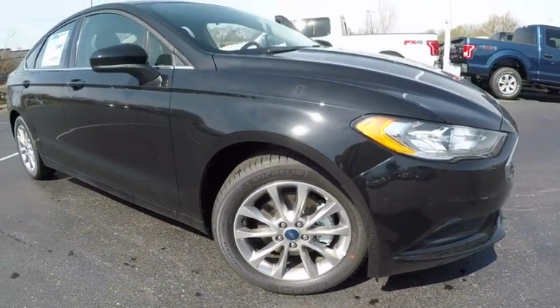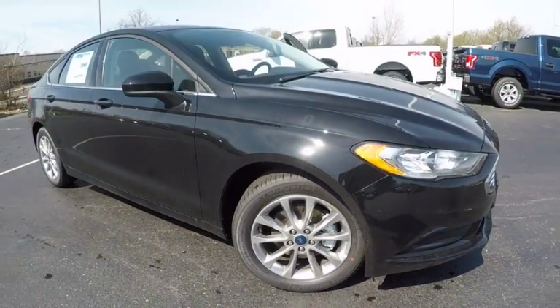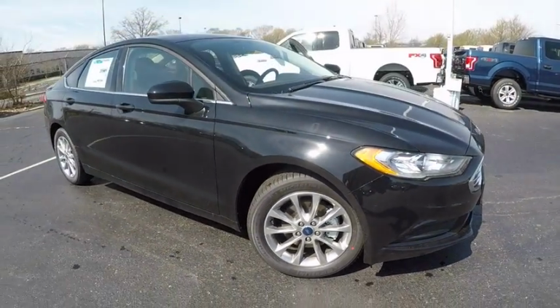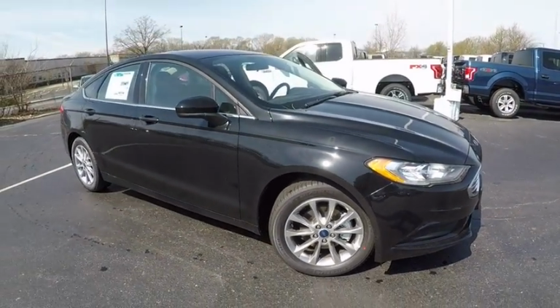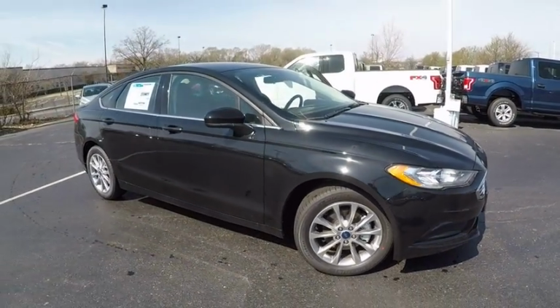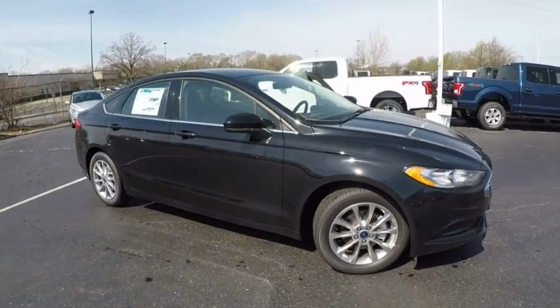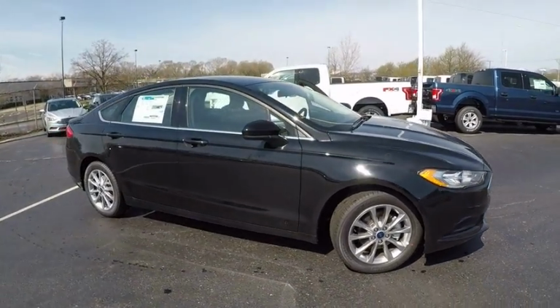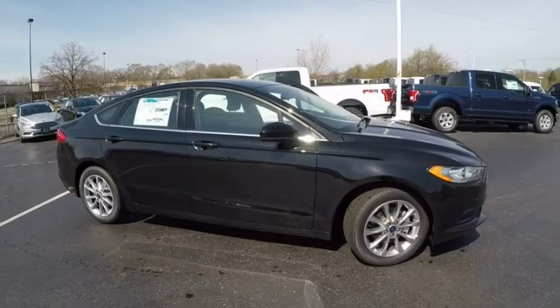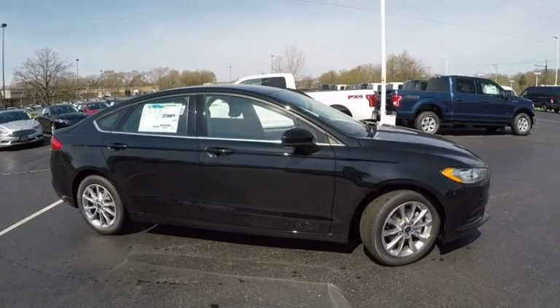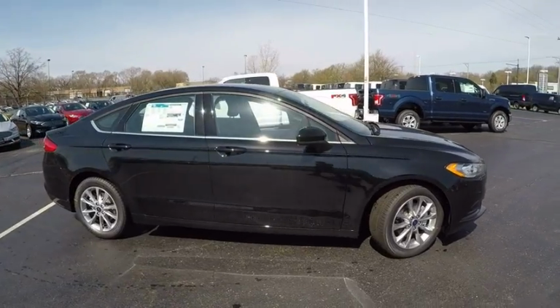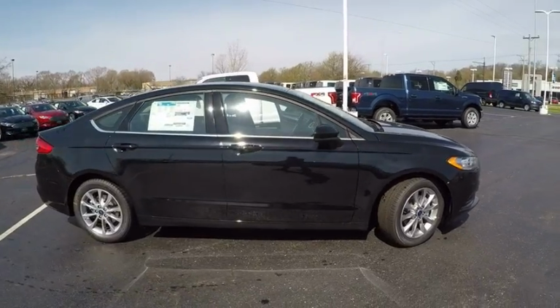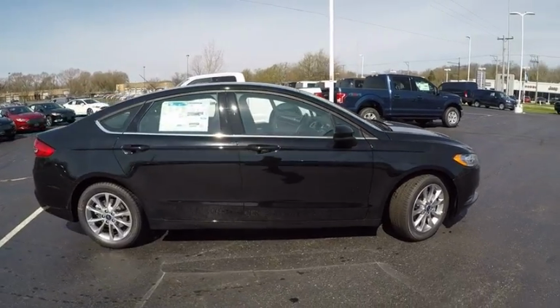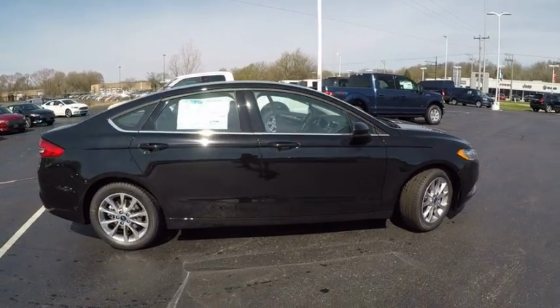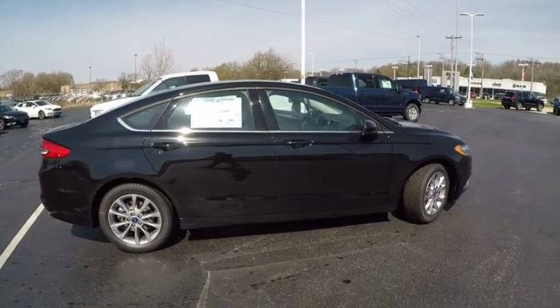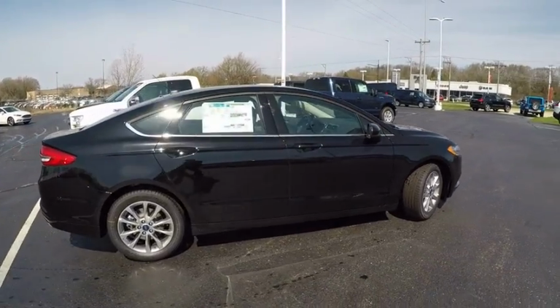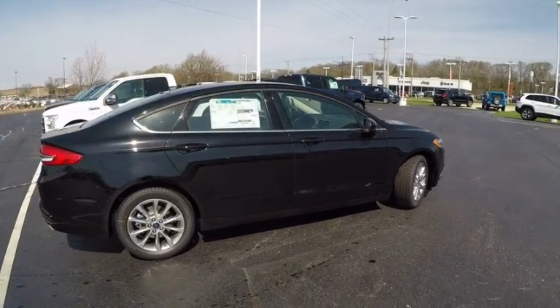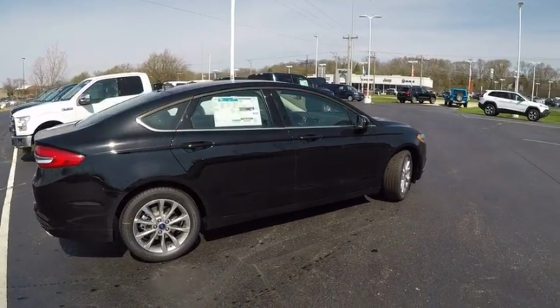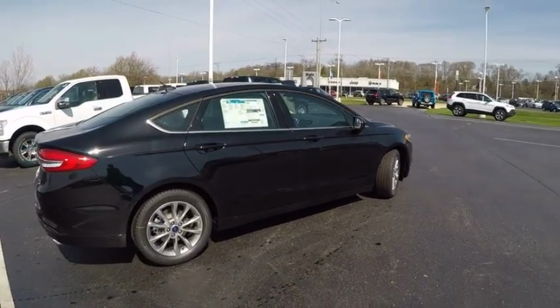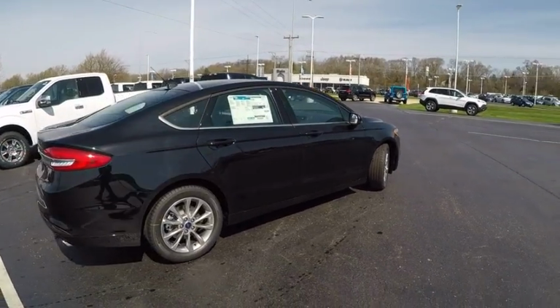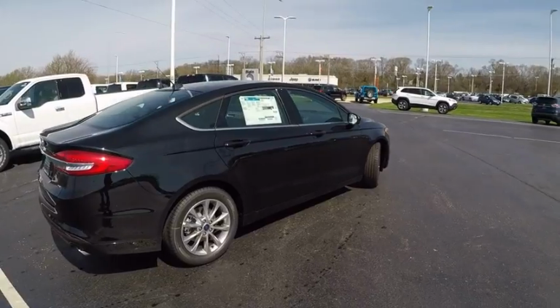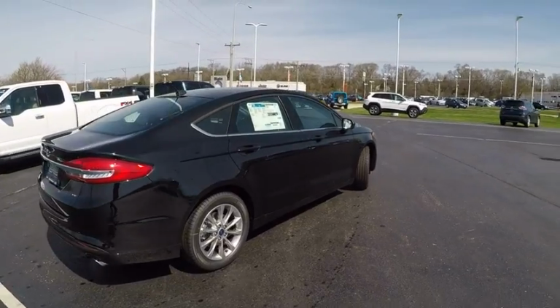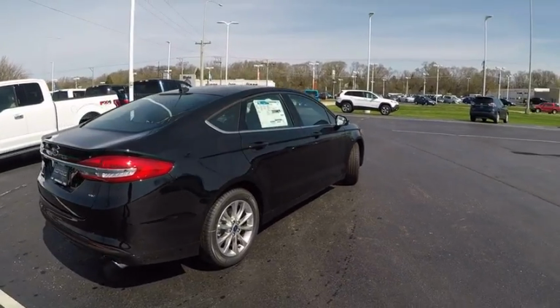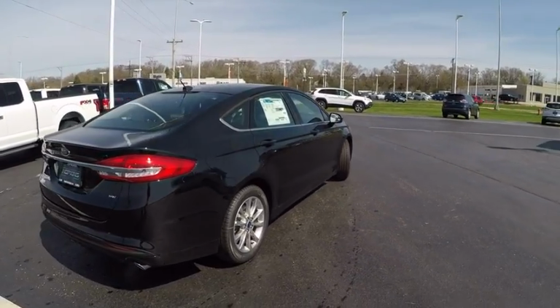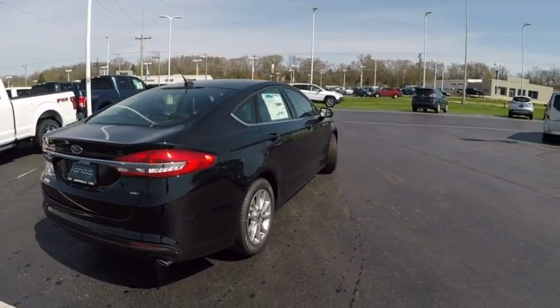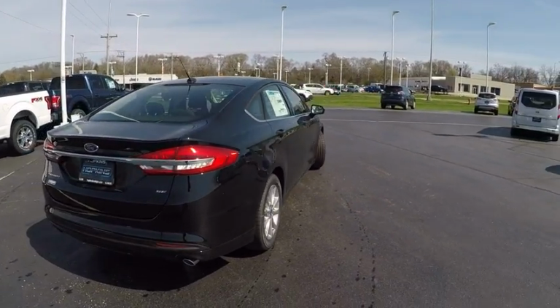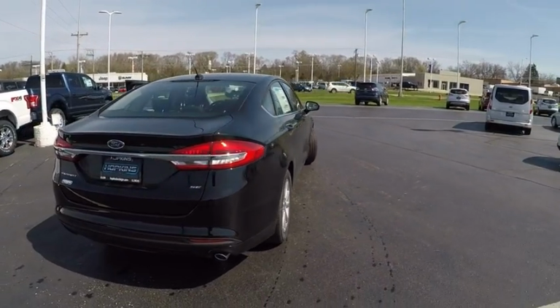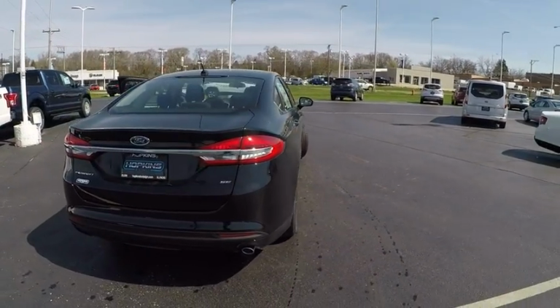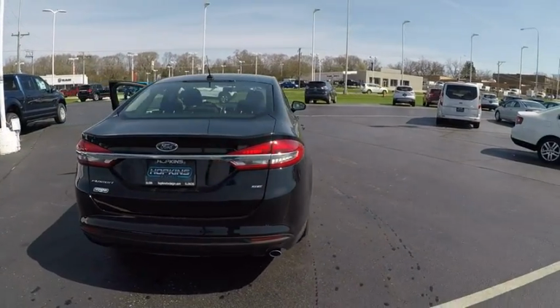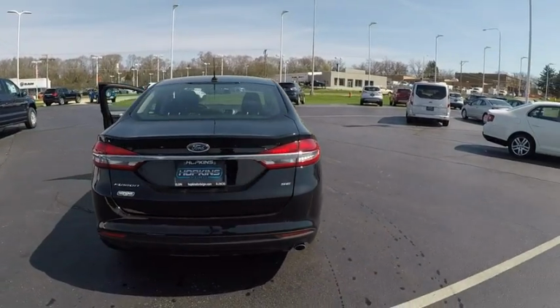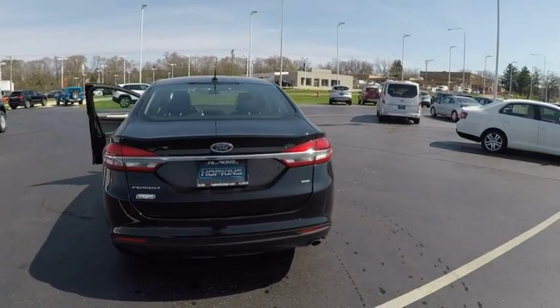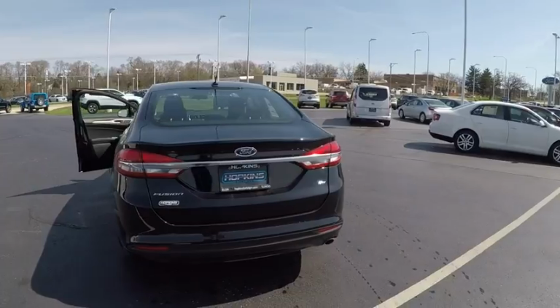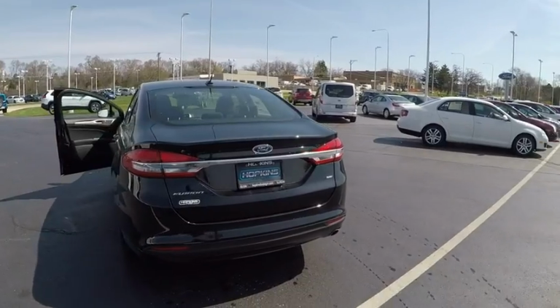Here are some of this vehicle's great options: power passenger seat, keyless entry, back-up camera, power steering, driver lumbar, driver airbag, adjustable steering wheel, cruise control, four-wheel disc brakes, four-wheel ABS.